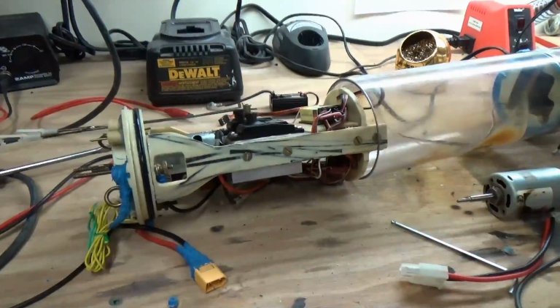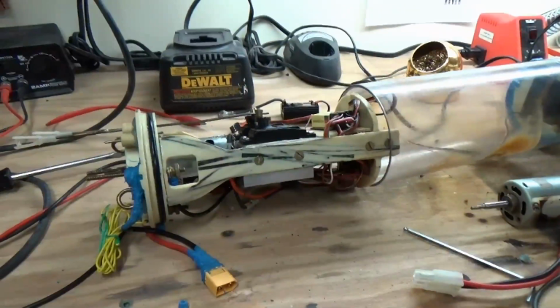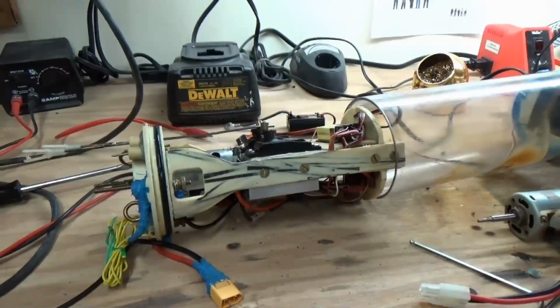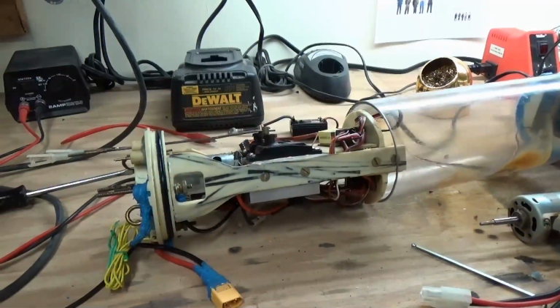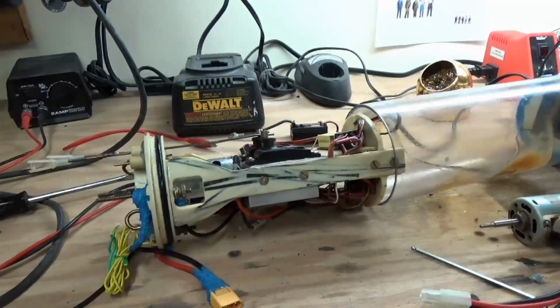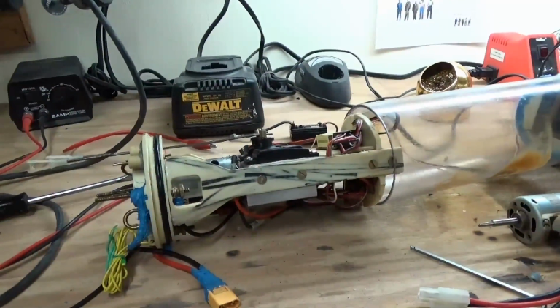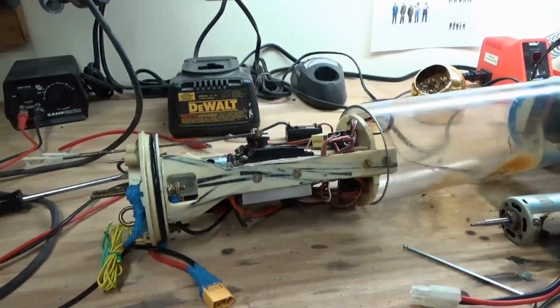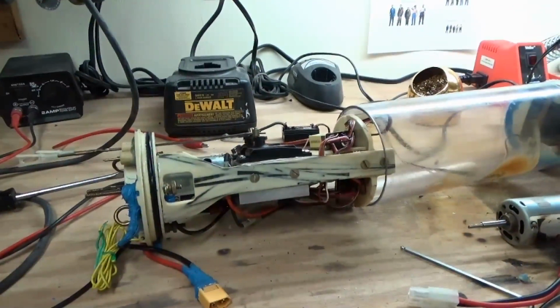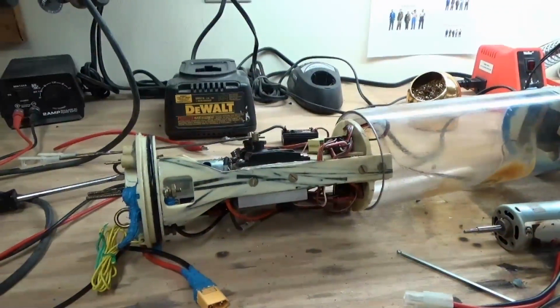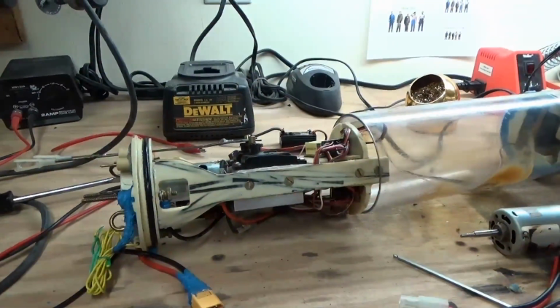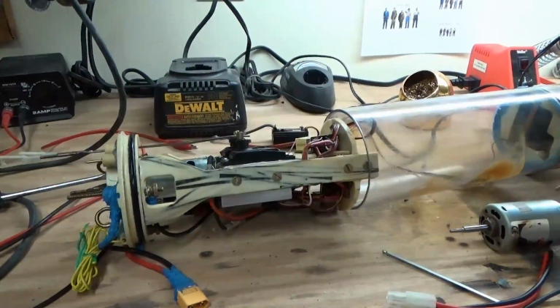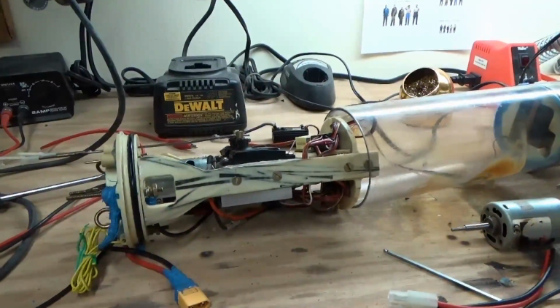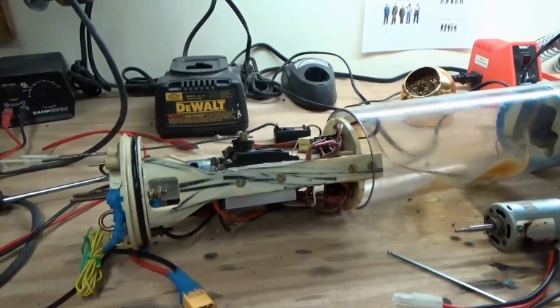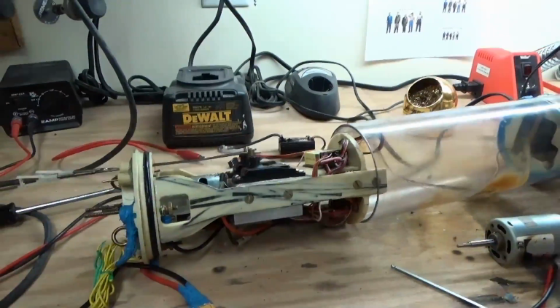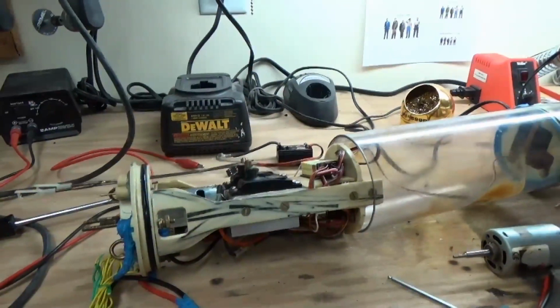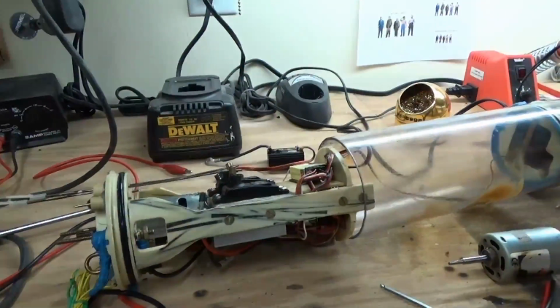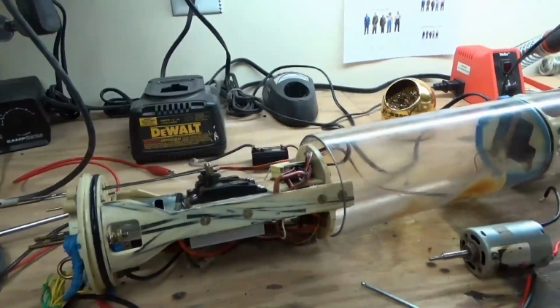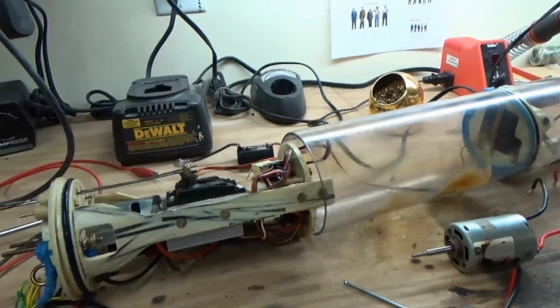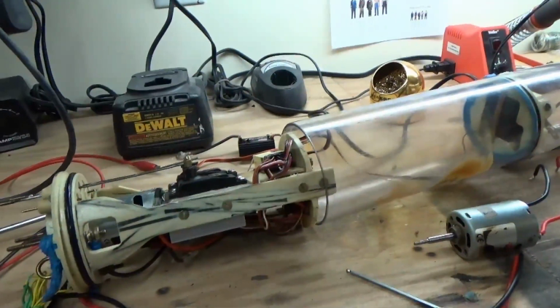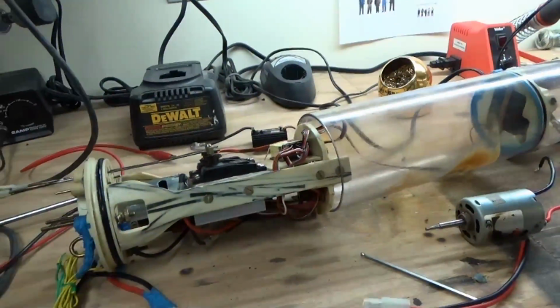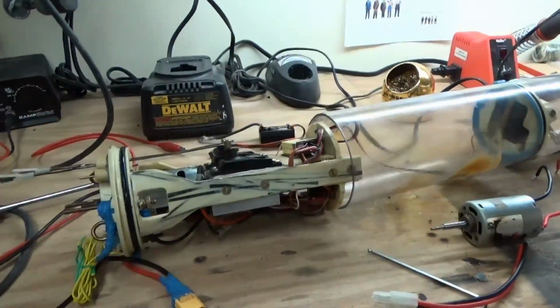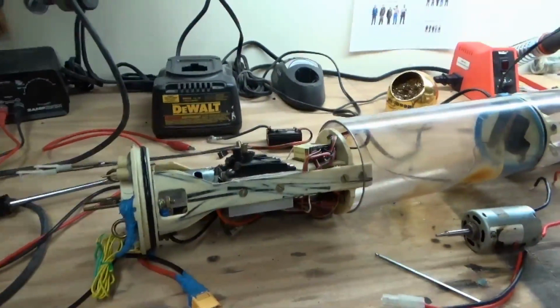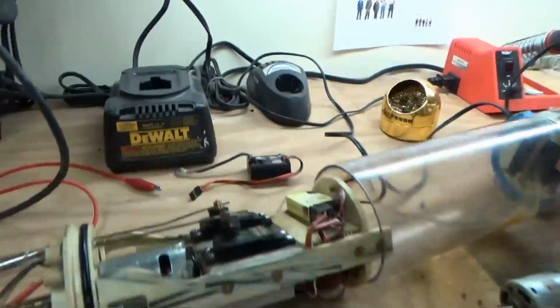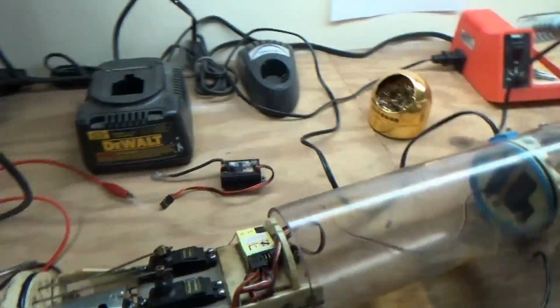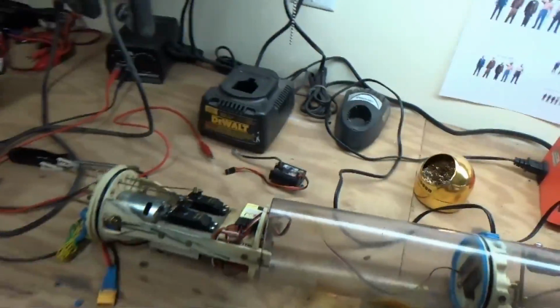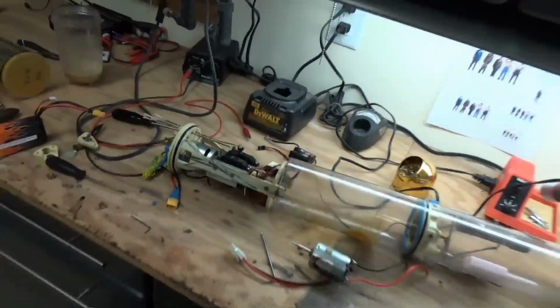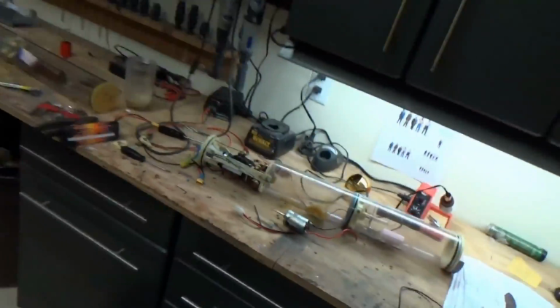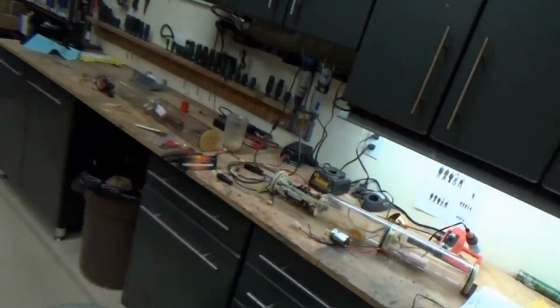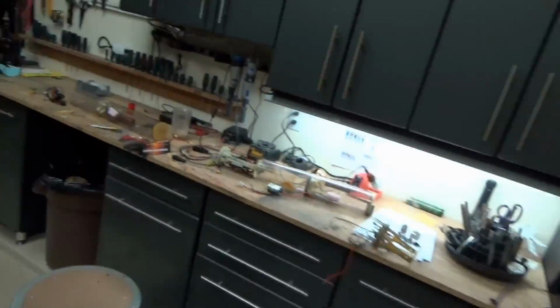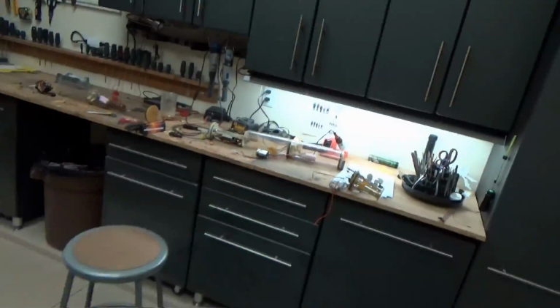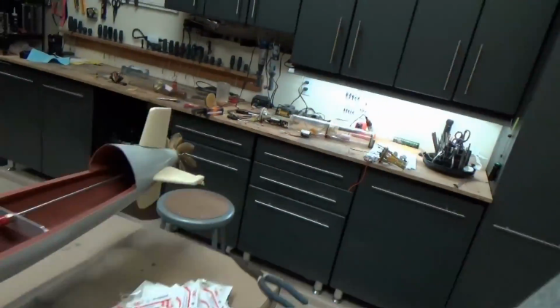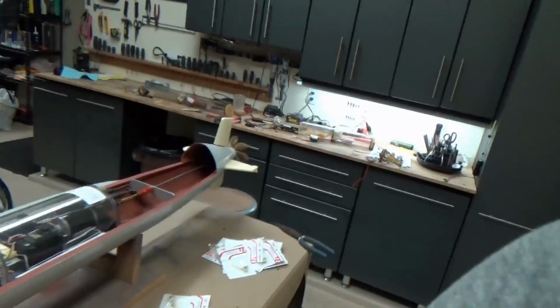Now that I've got this out I thought it would be a good opportunity to show you how this particular cylinder works. So let me grab my radio here that I've paired it to.